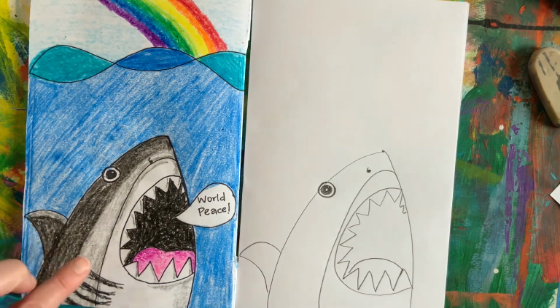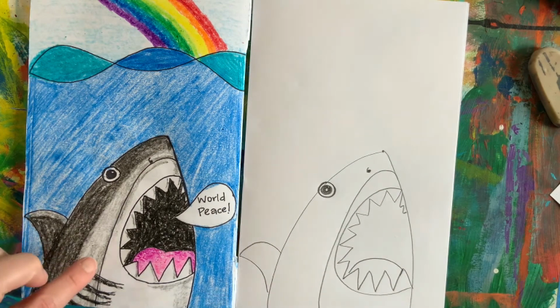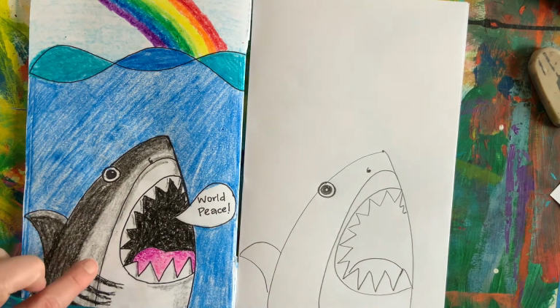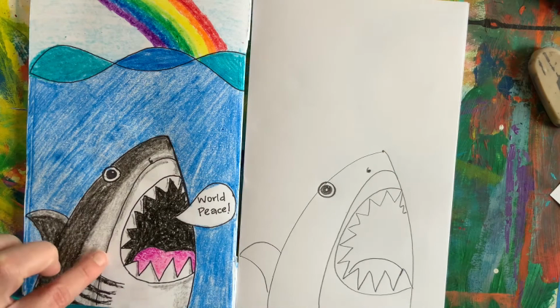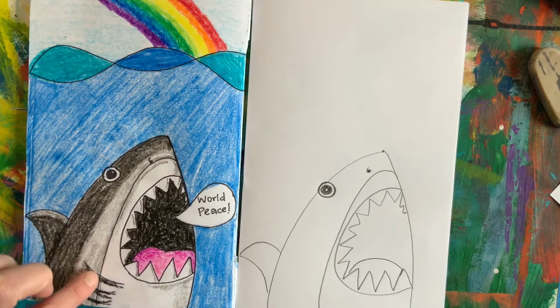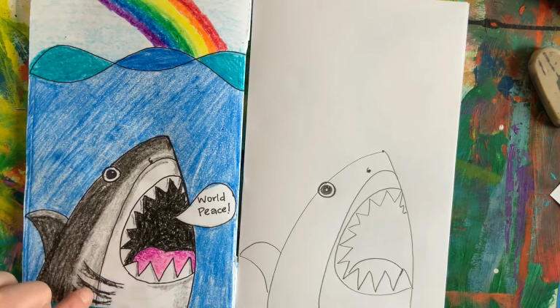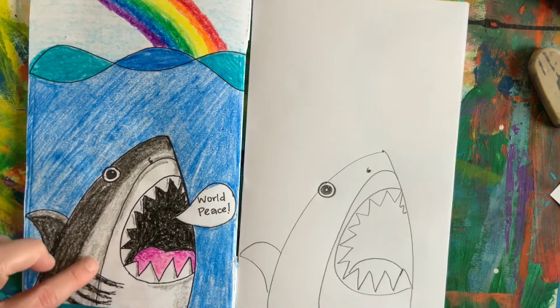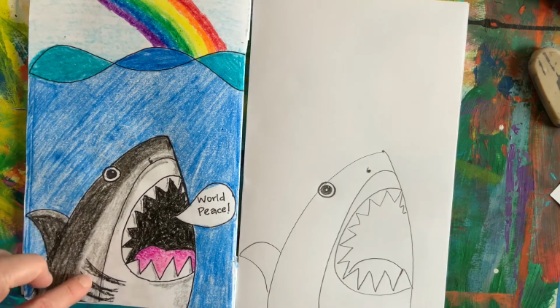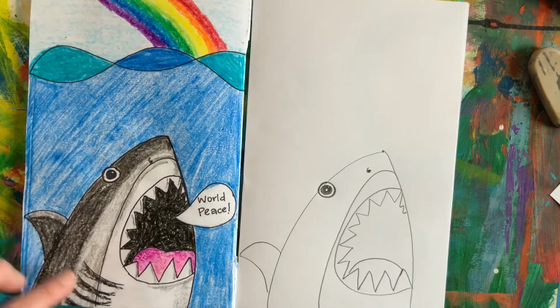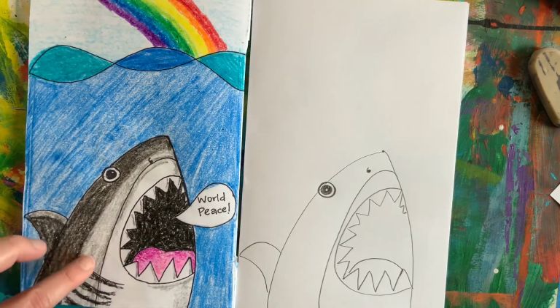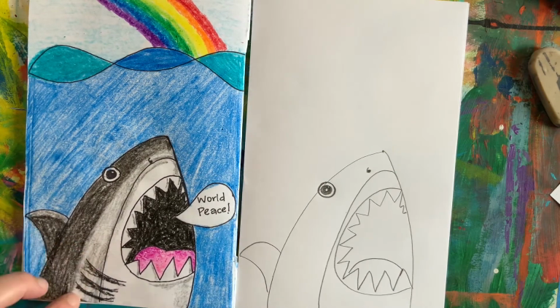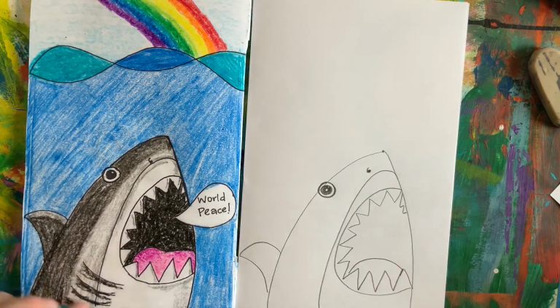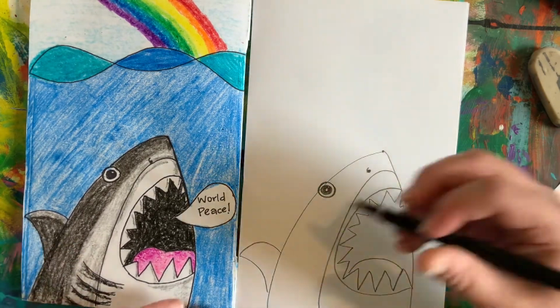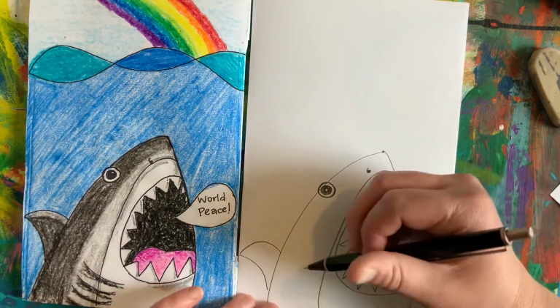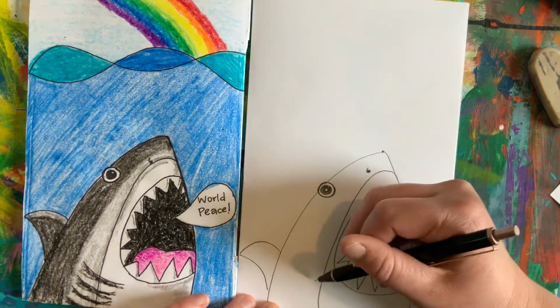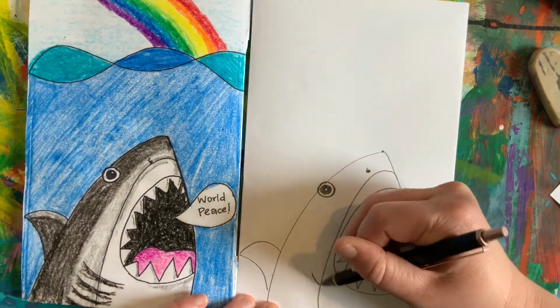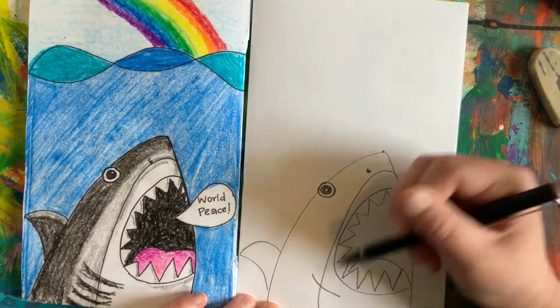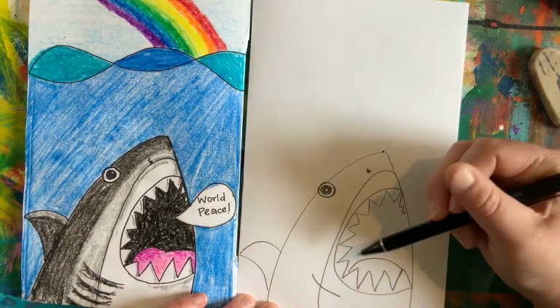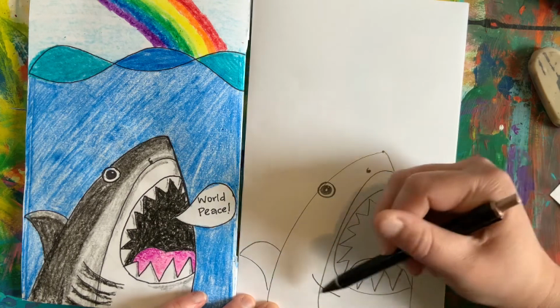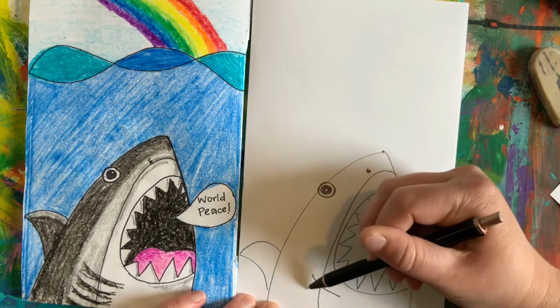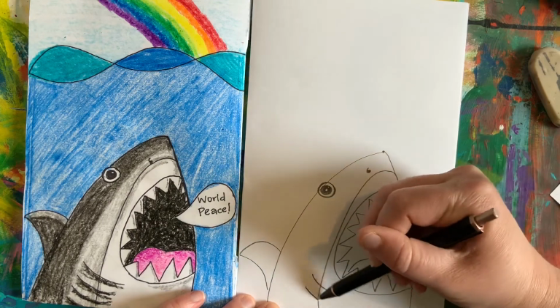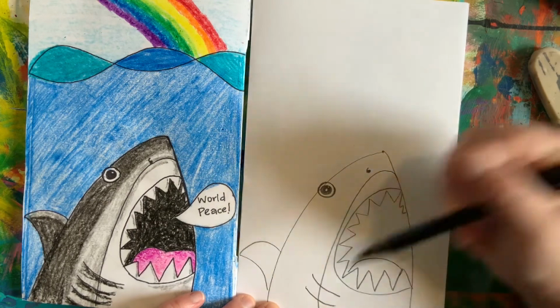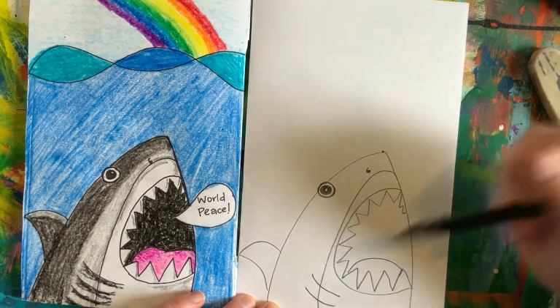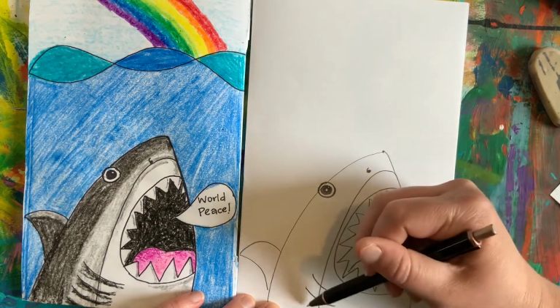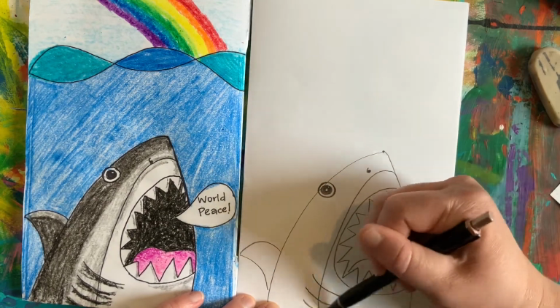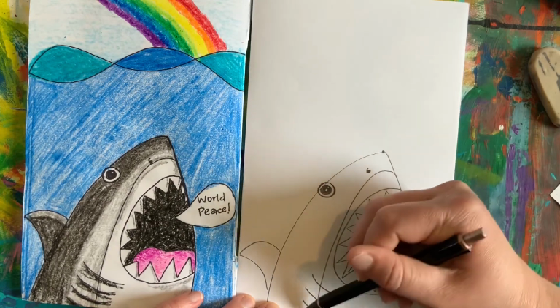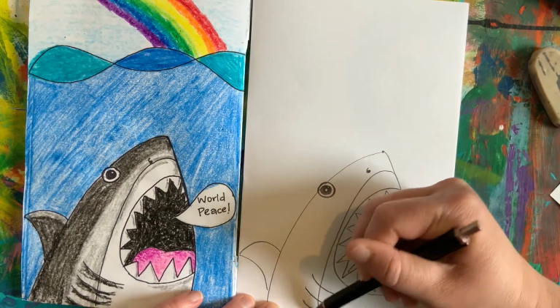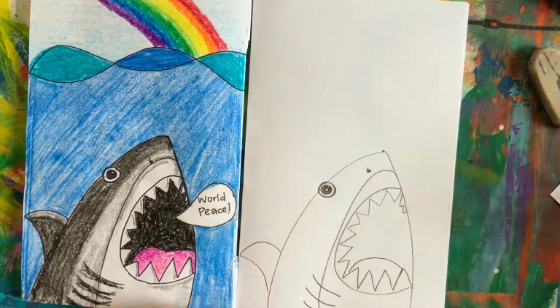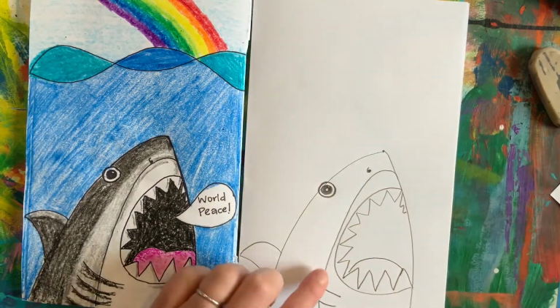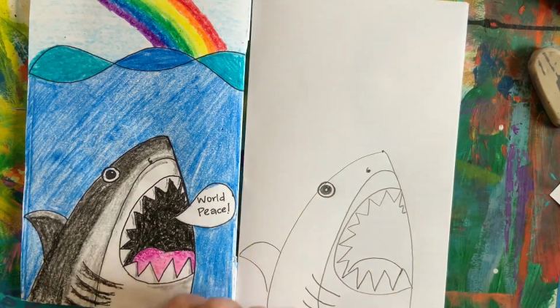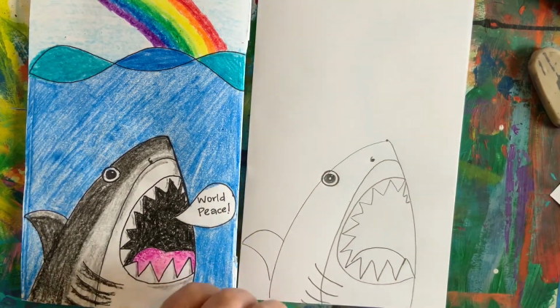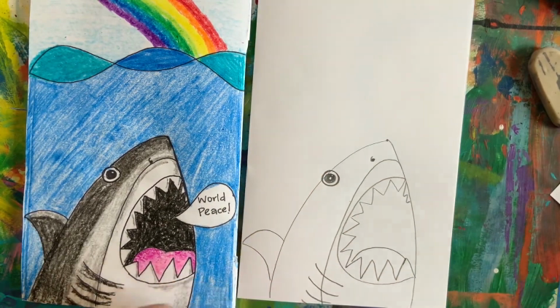Last but not least, for our shark, let's add the gills. These are just little curved lines that go along the side of our shark.